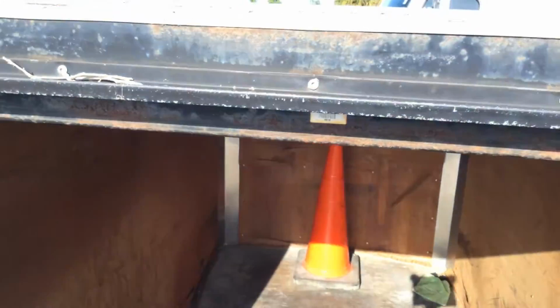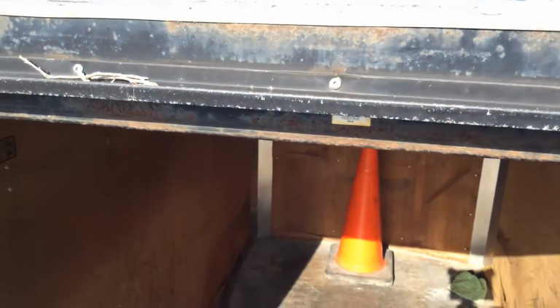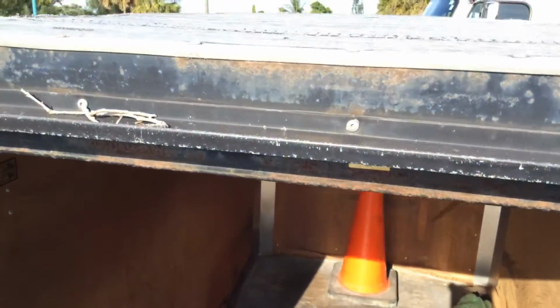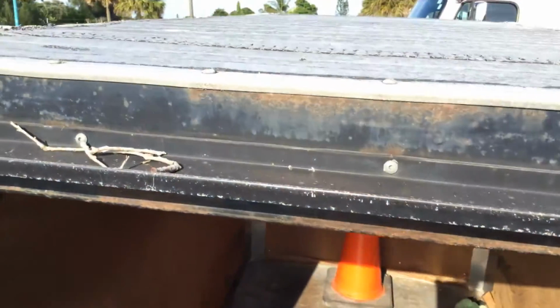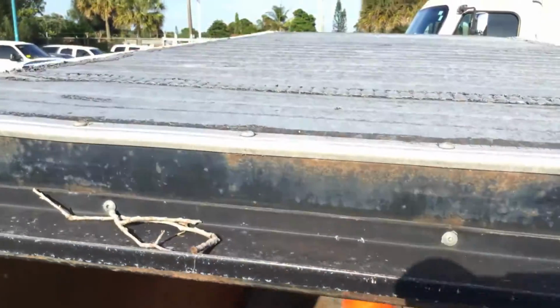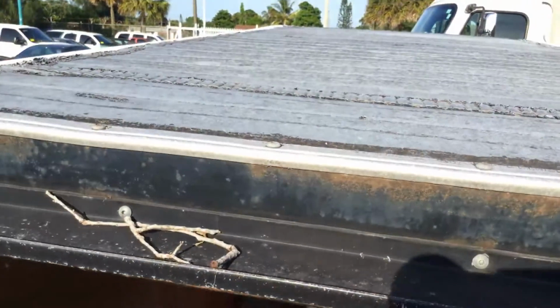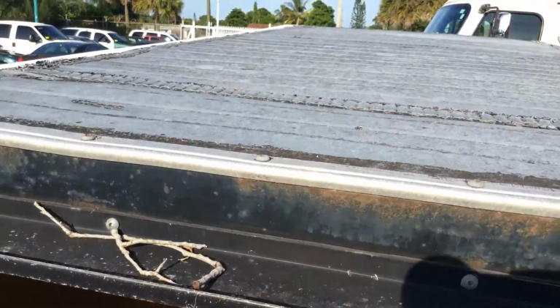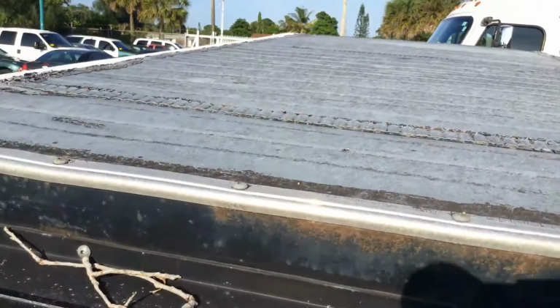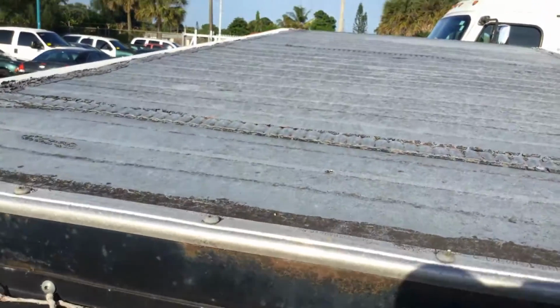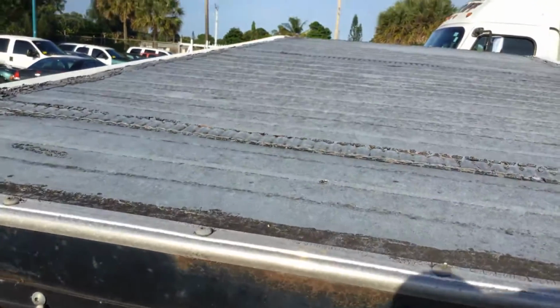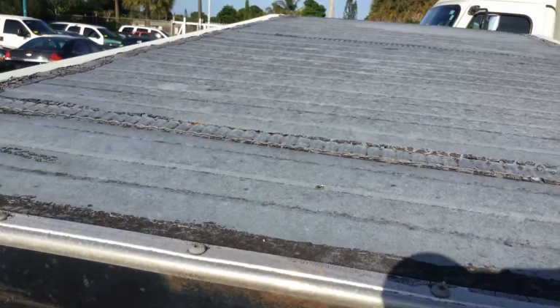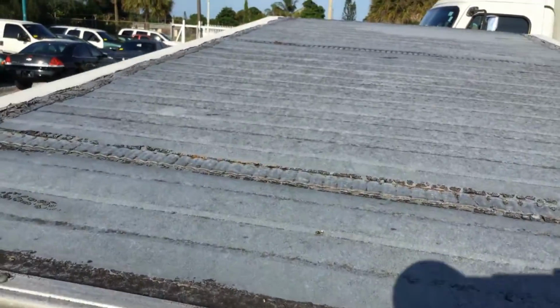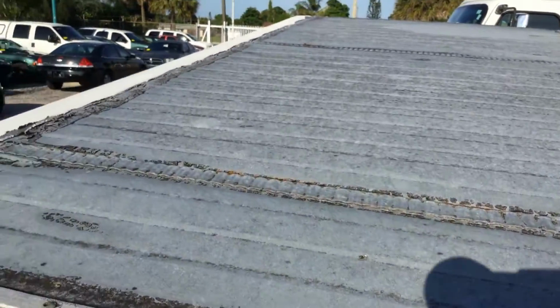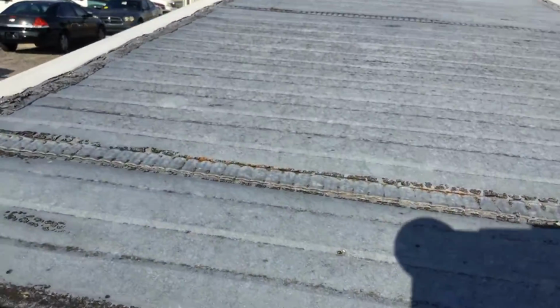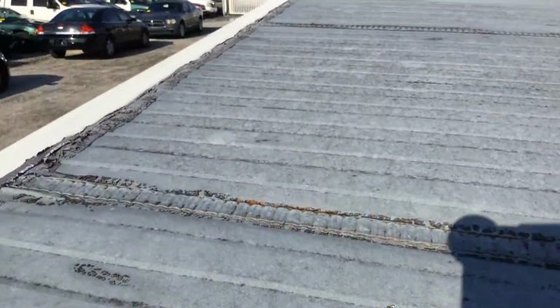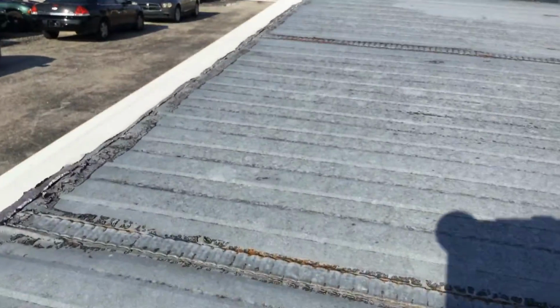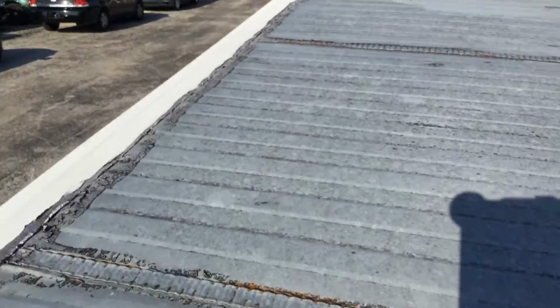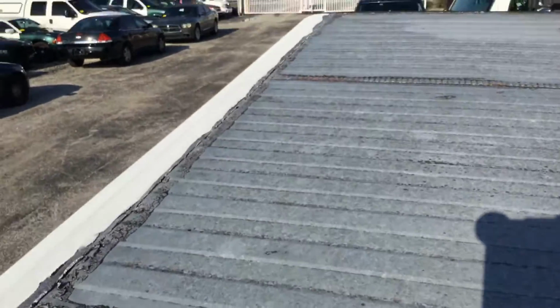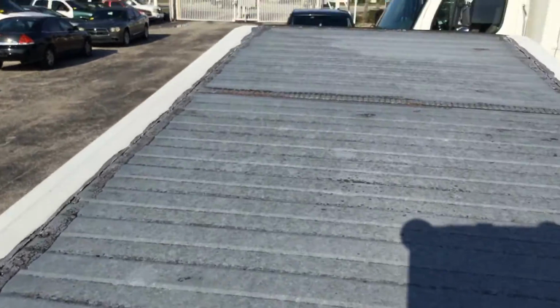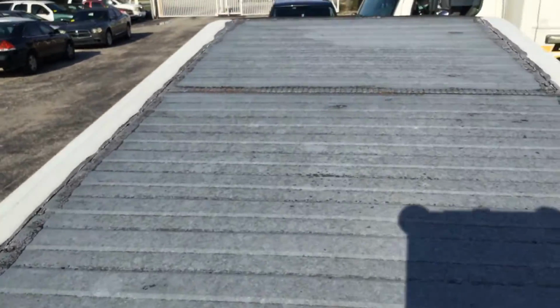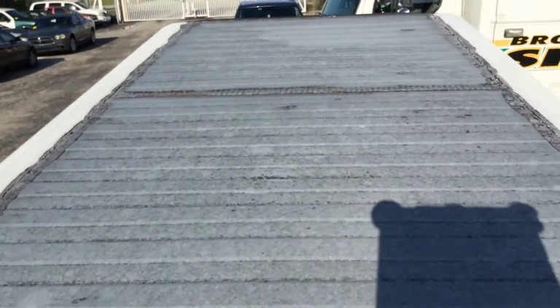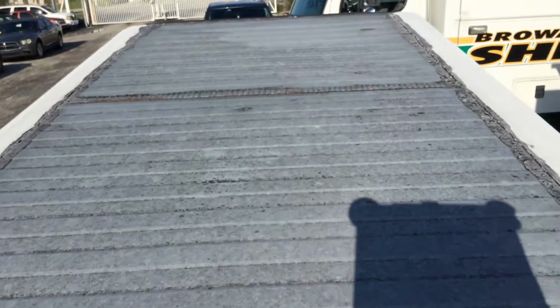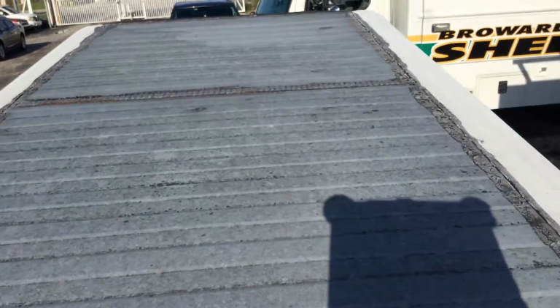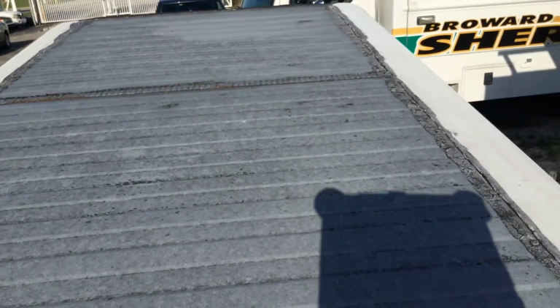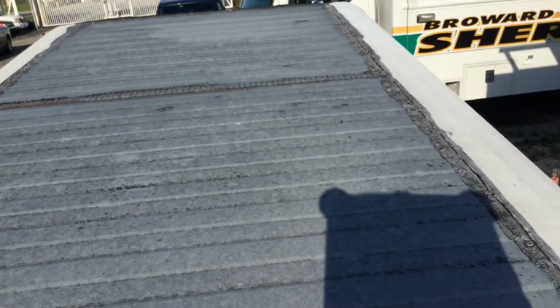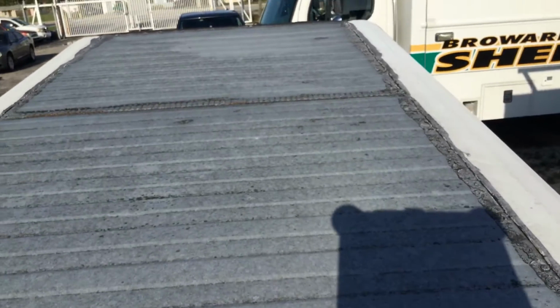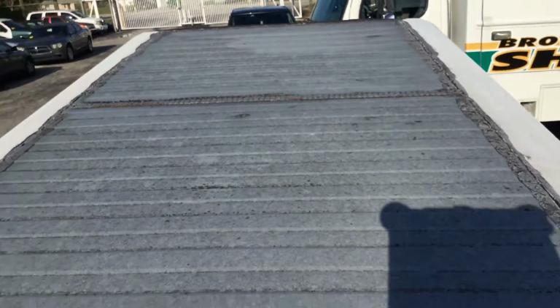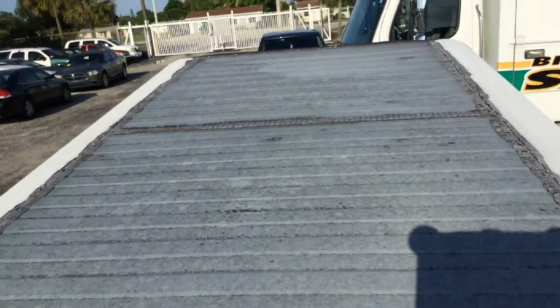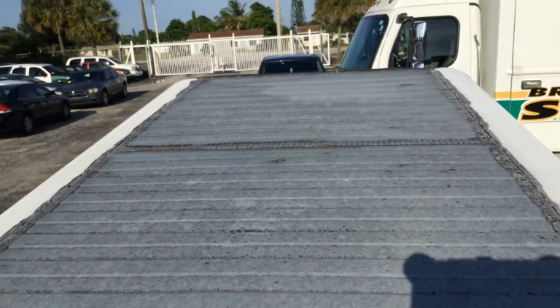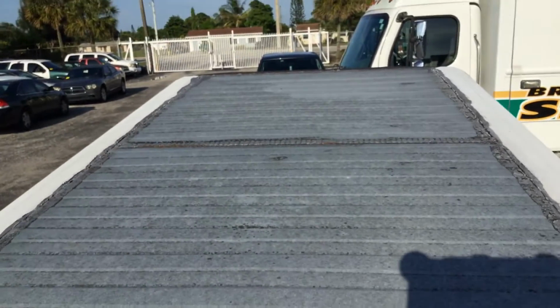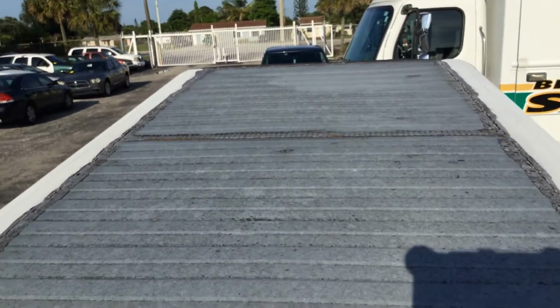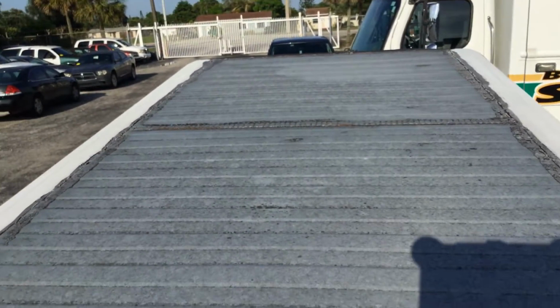Let me show you the roof. It appears to be dry.